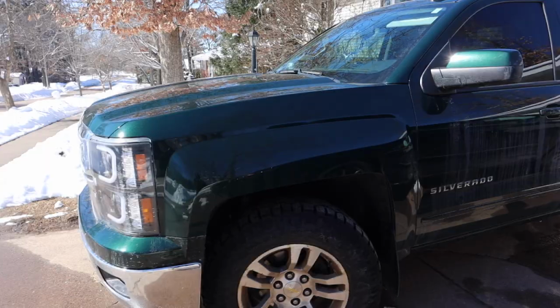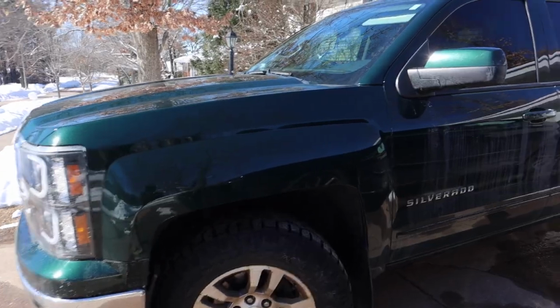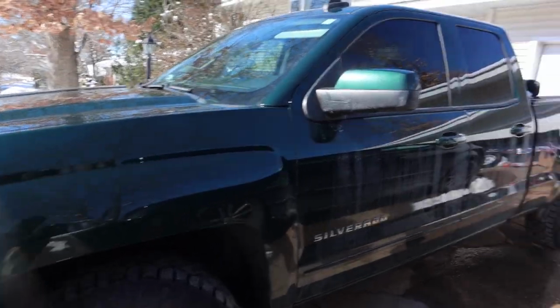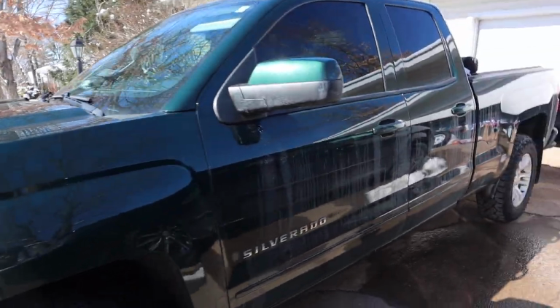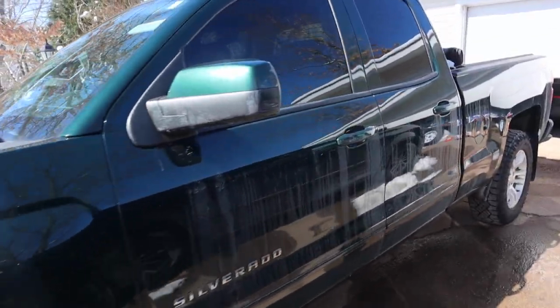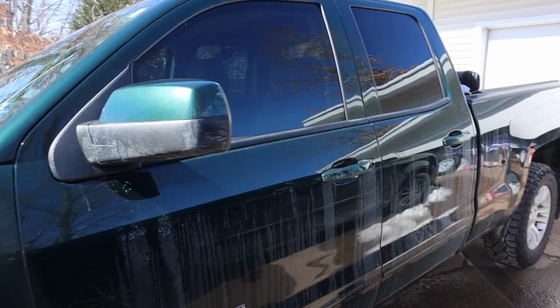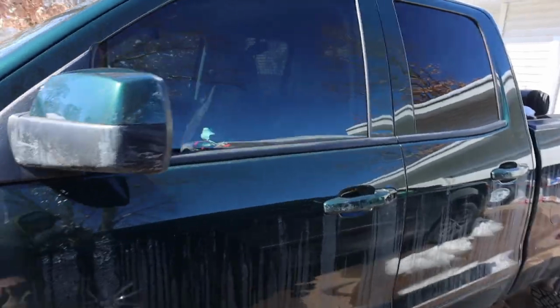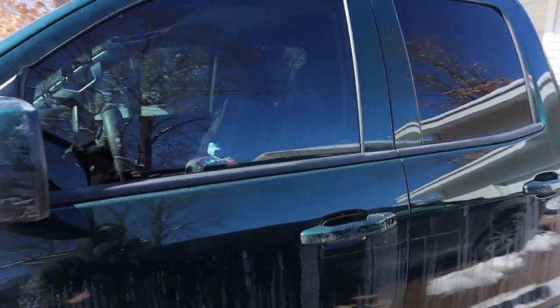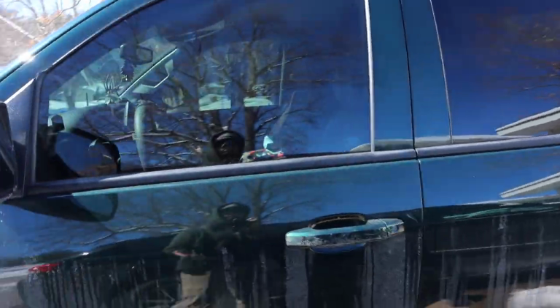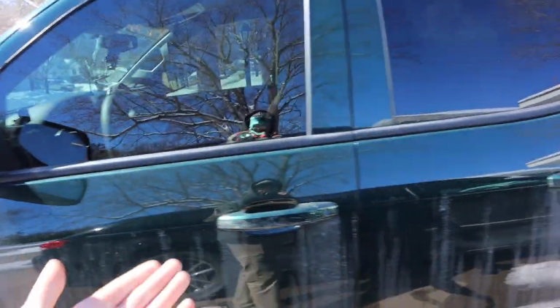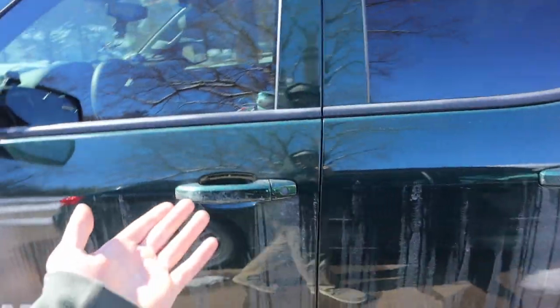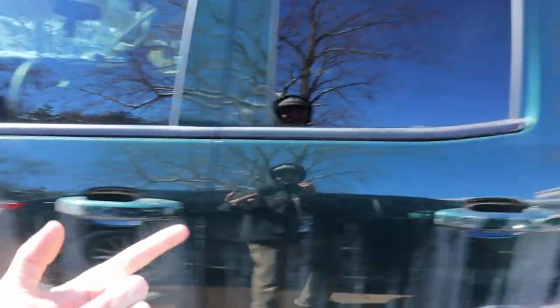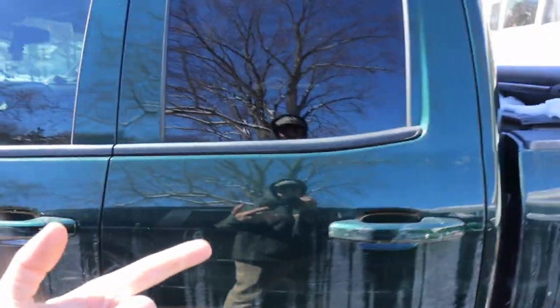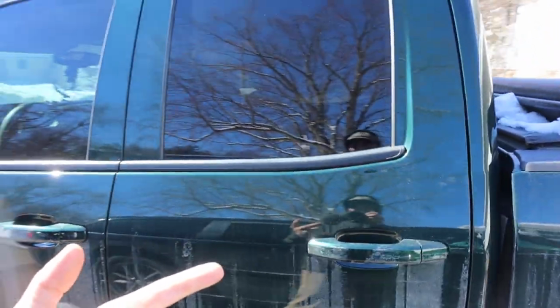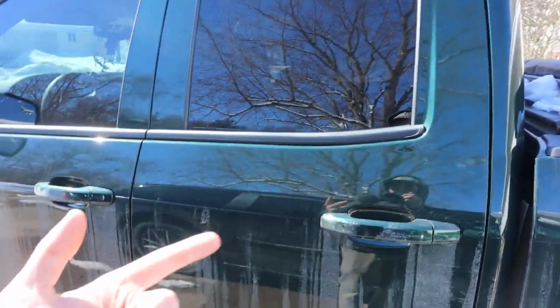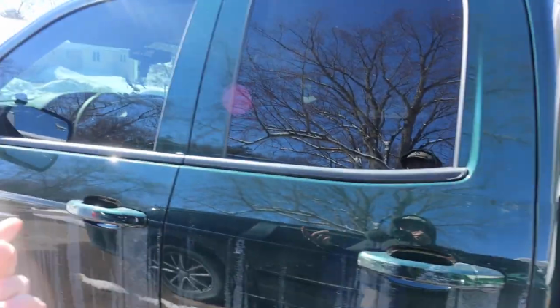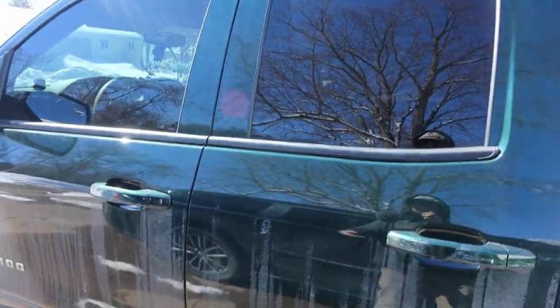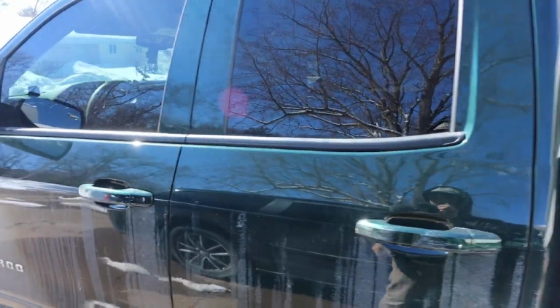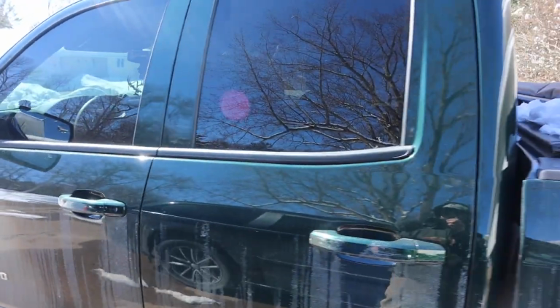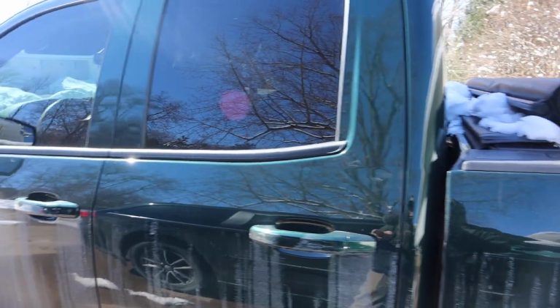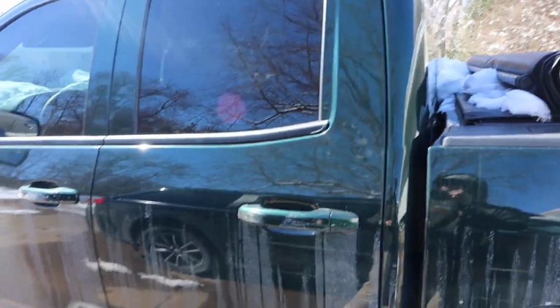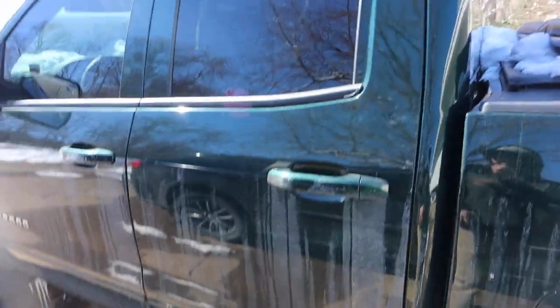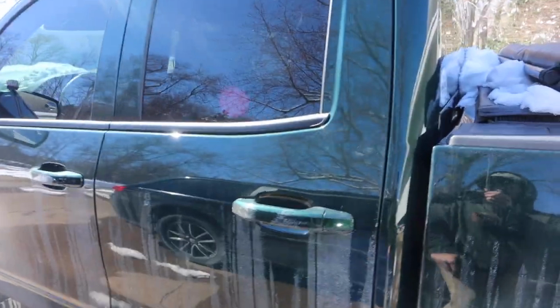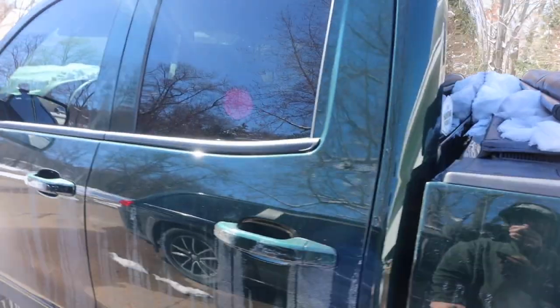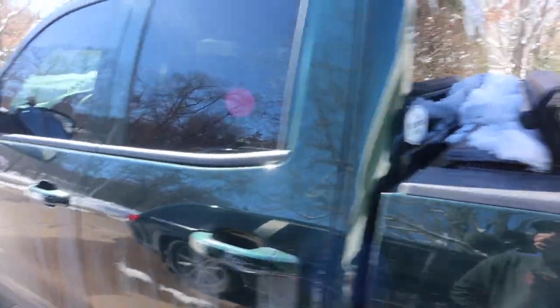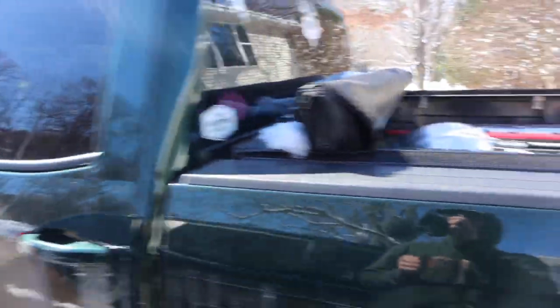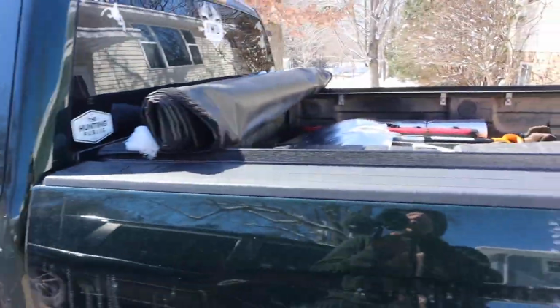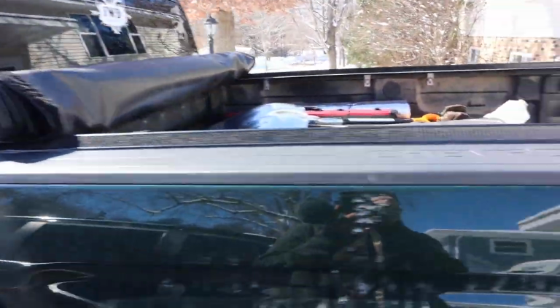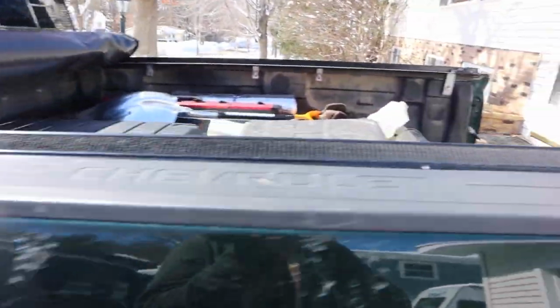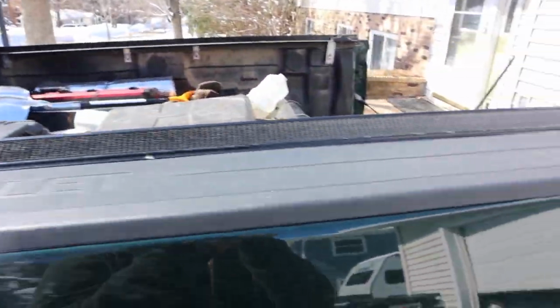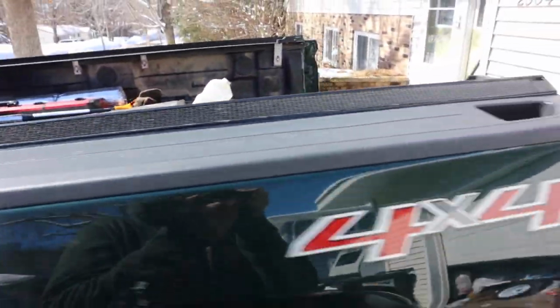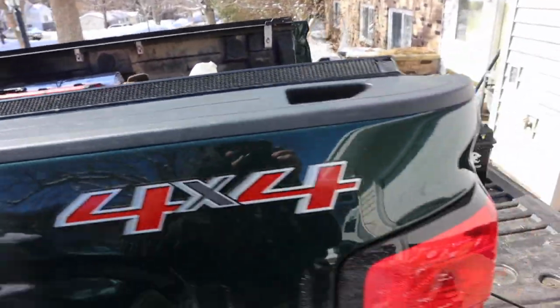This is the double cab — it's like the newer extended cab, four doors, but it's got a smaller cab than the crew cab. I've got a six and a half foot box.